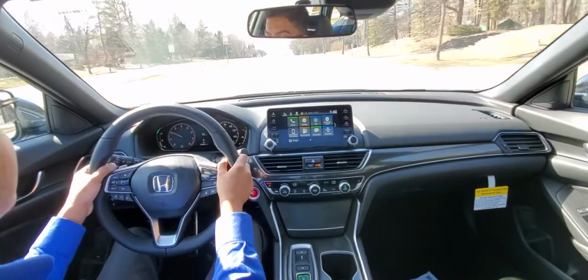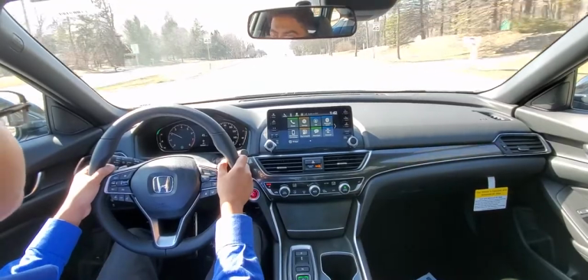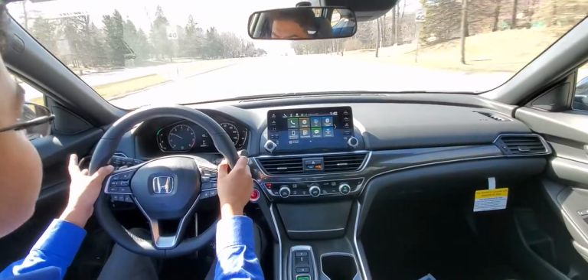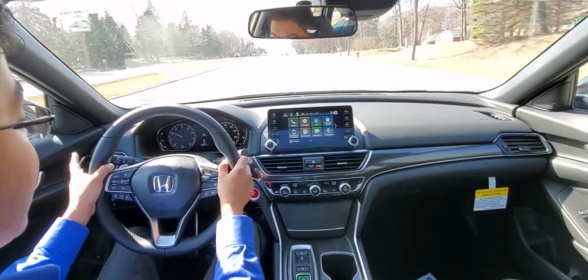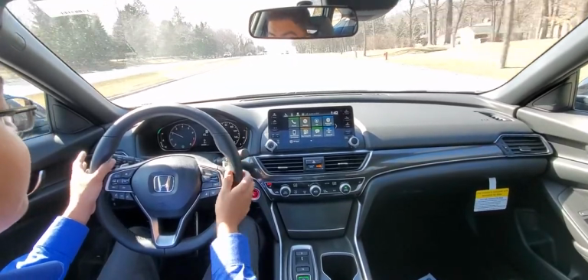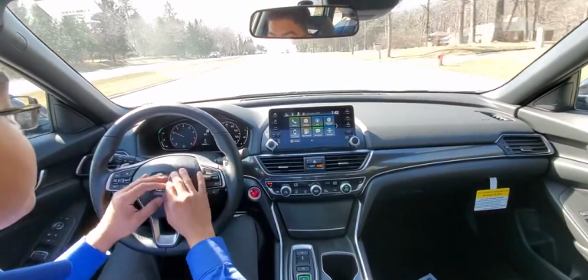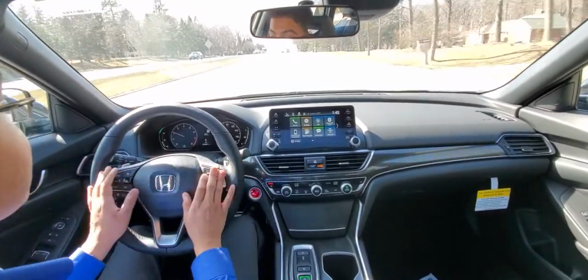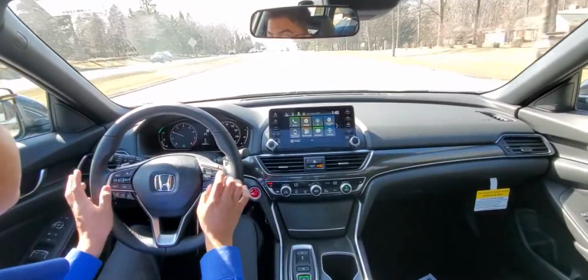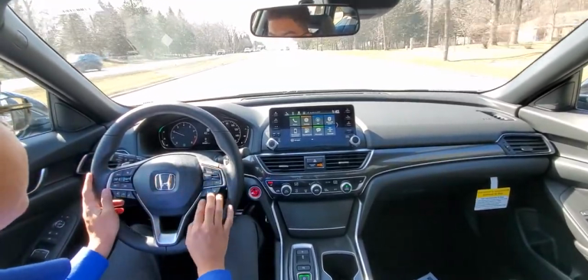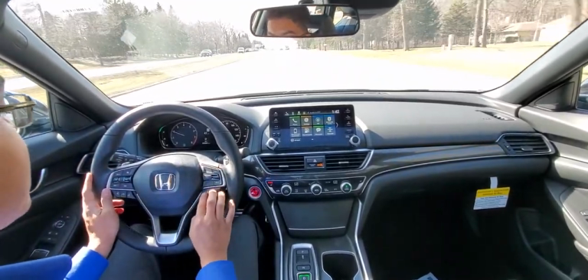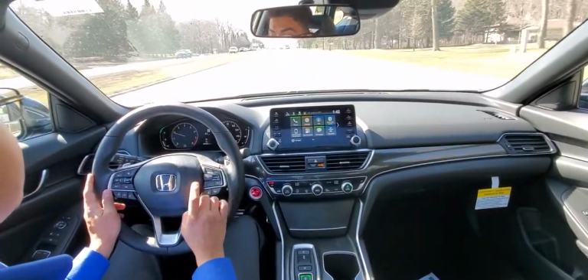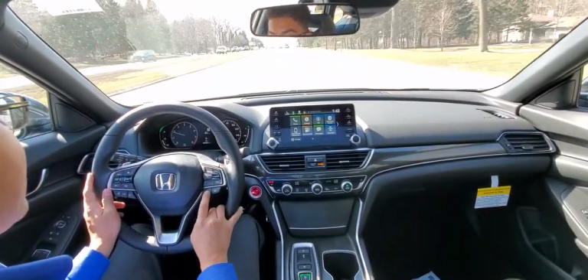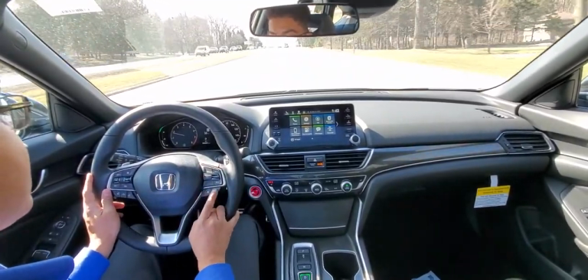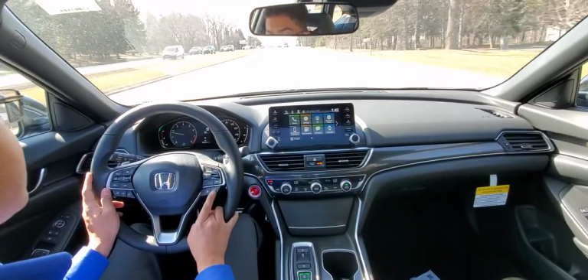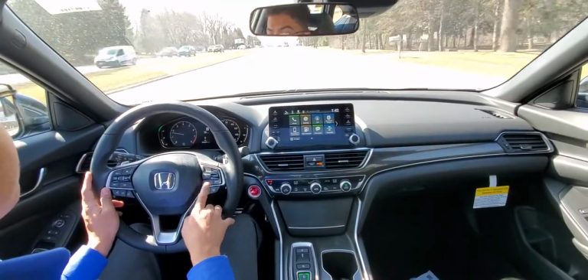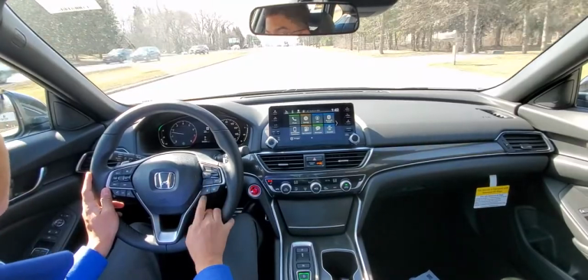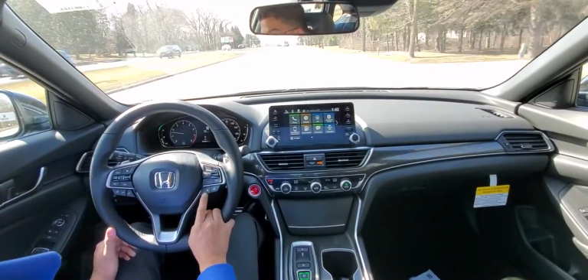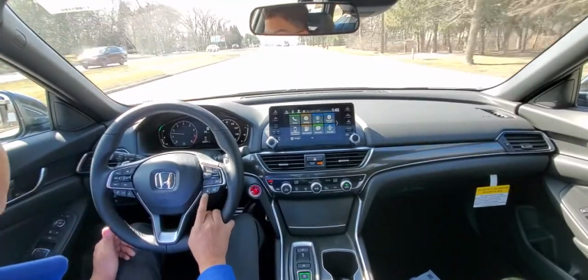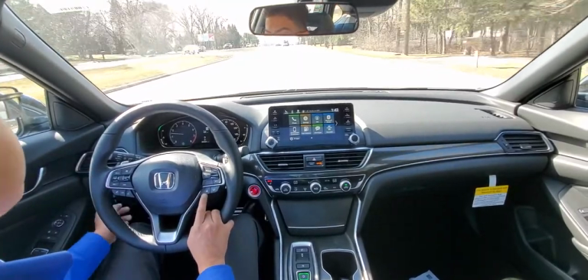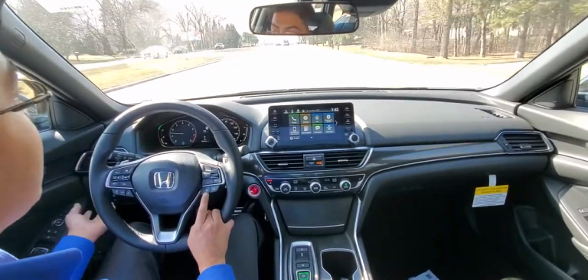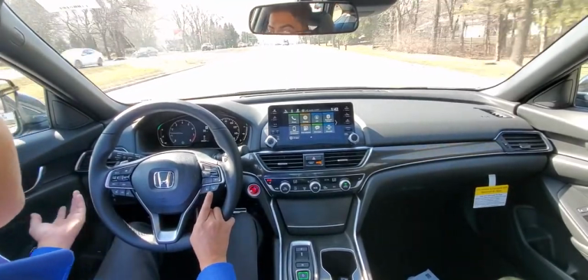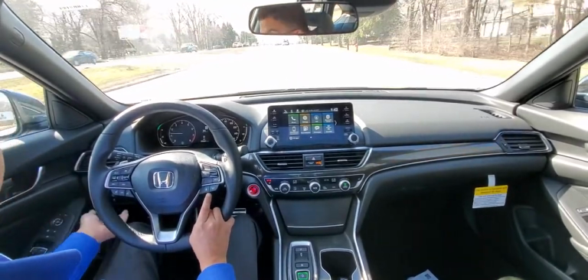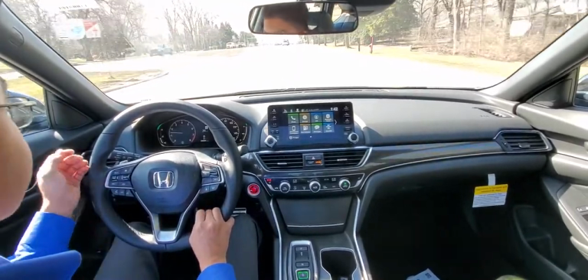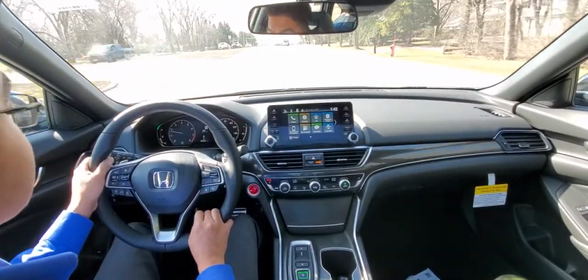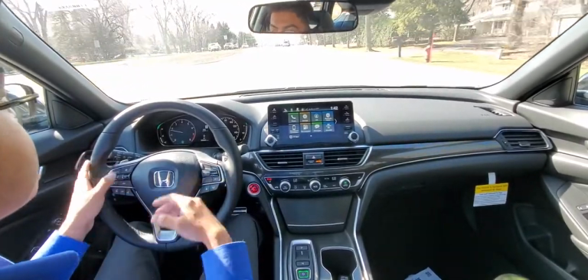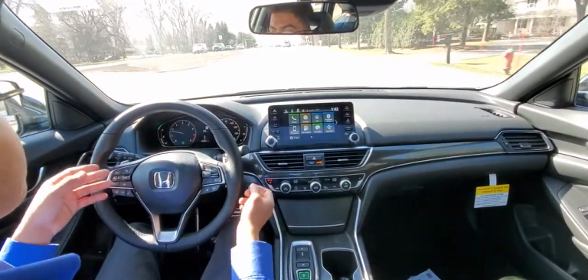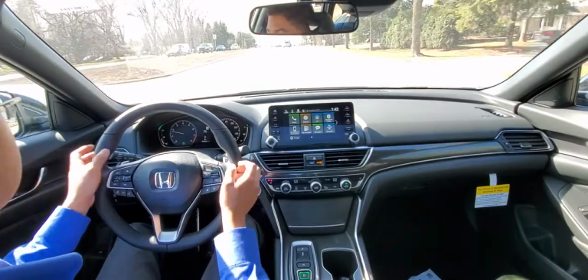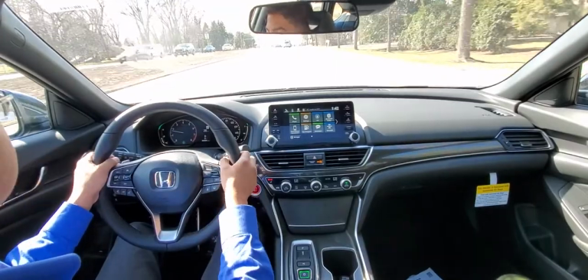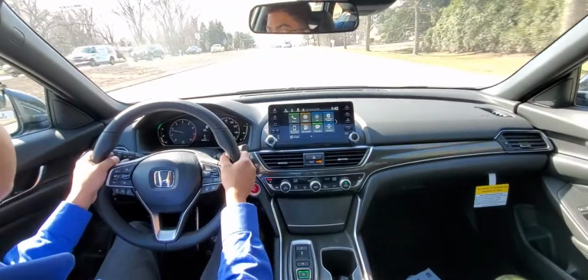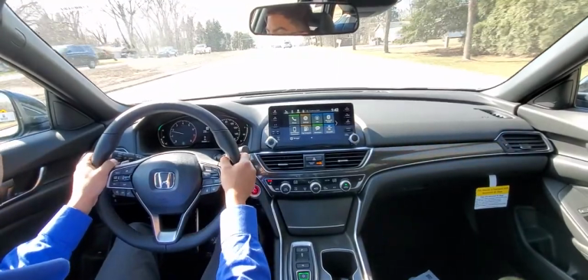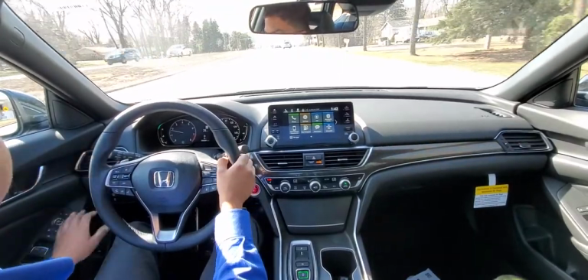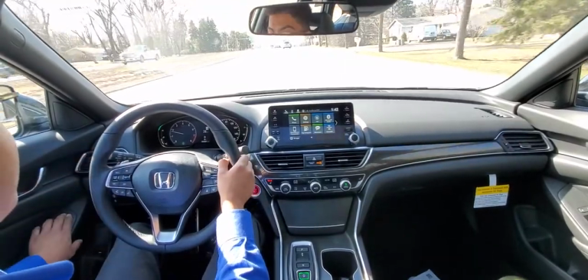Real soon we'll get on the highway and I'll be able to show you the Honda Sensing Suite, which is your lane keep assist, radar-guided cruise control, your road departure mitigation along with the blind spot monitor.